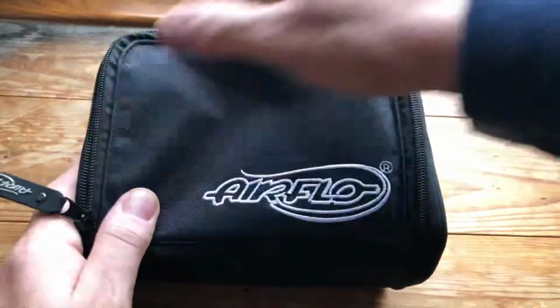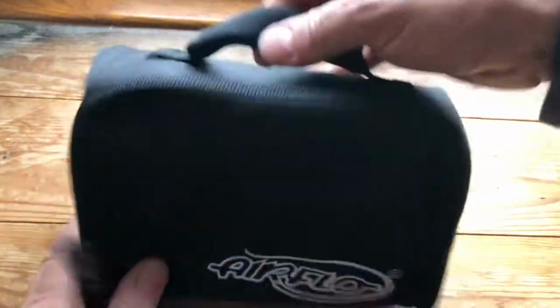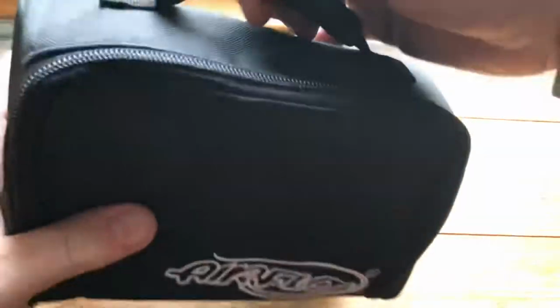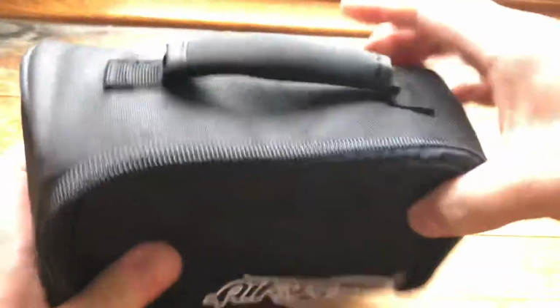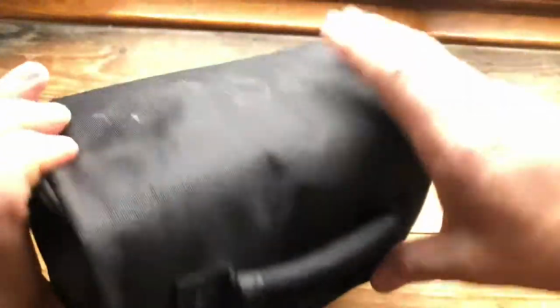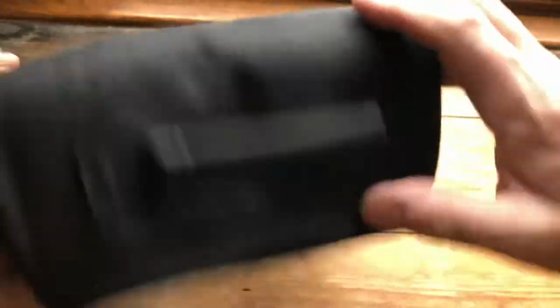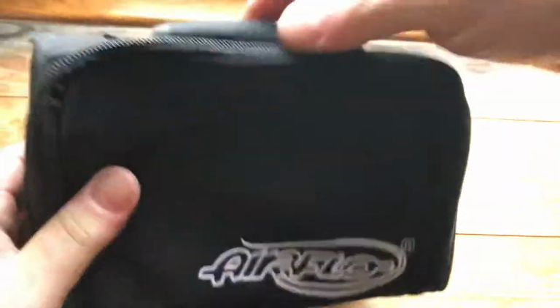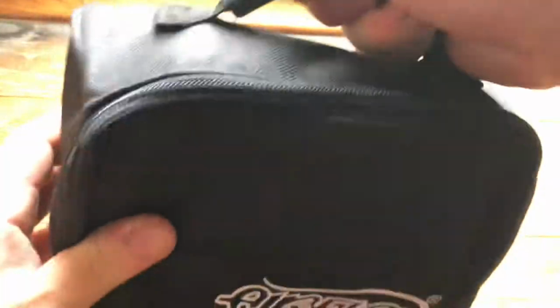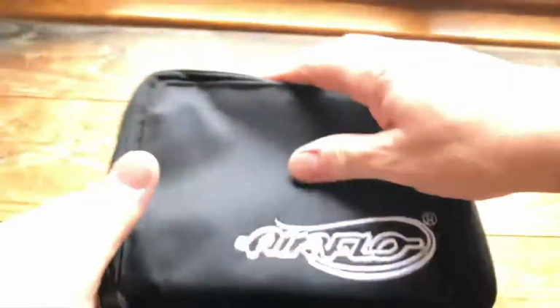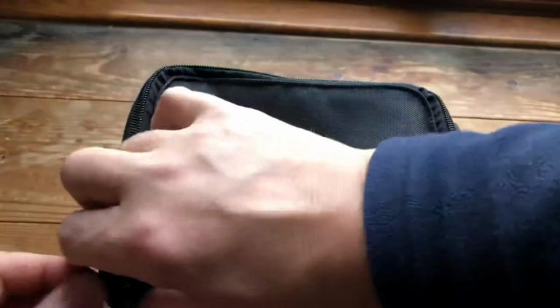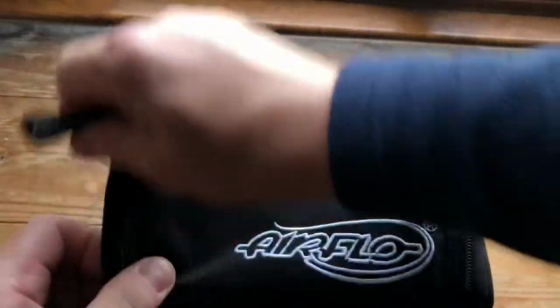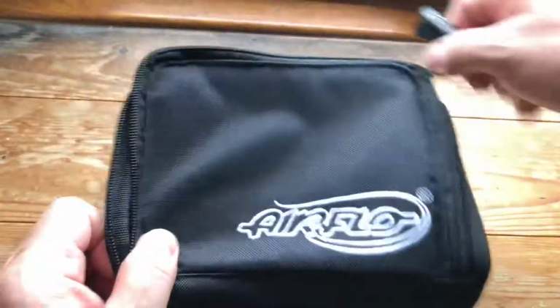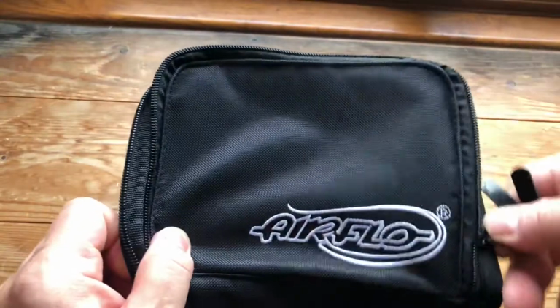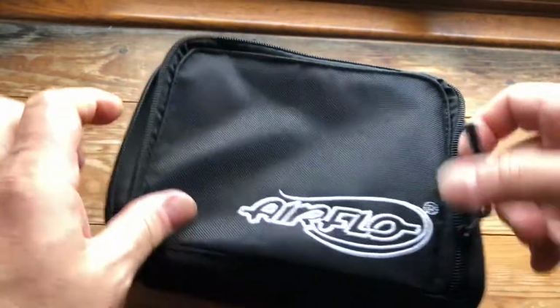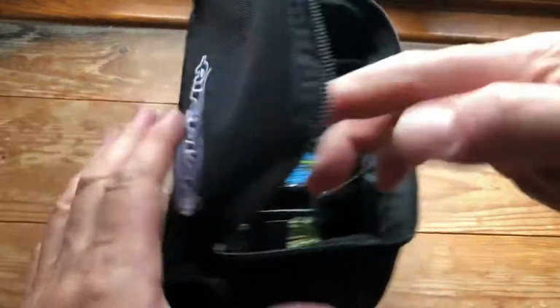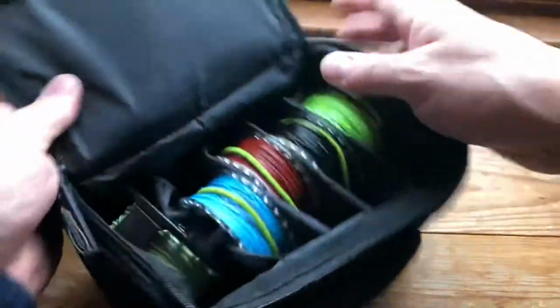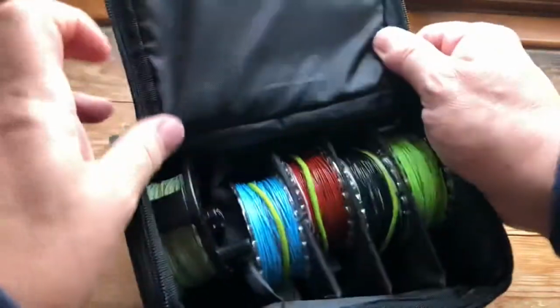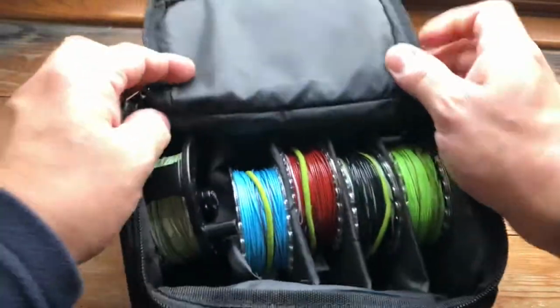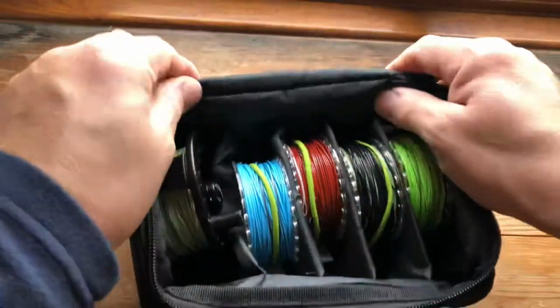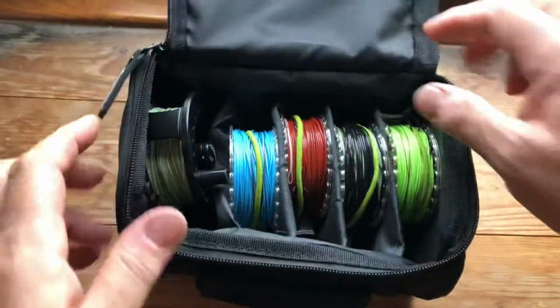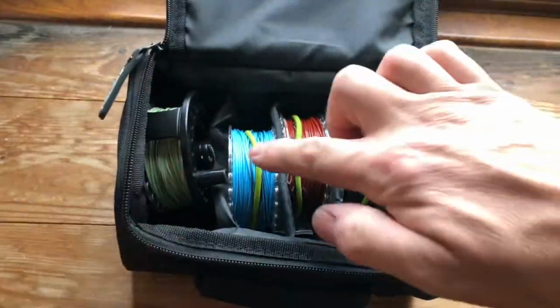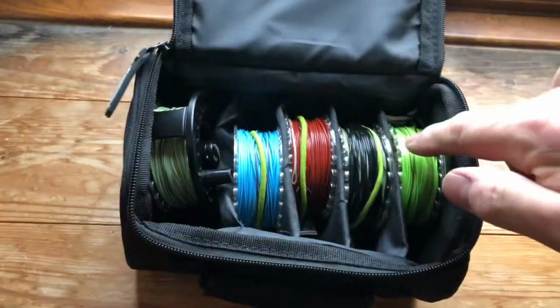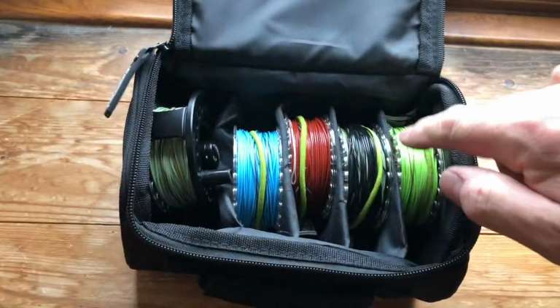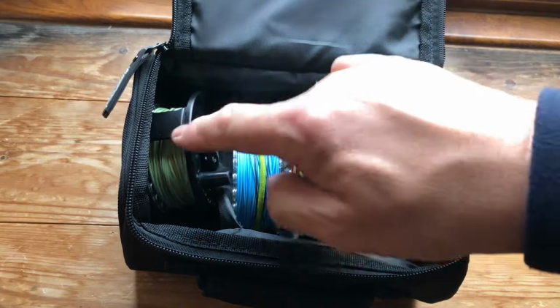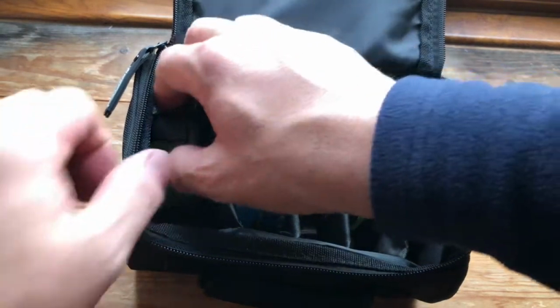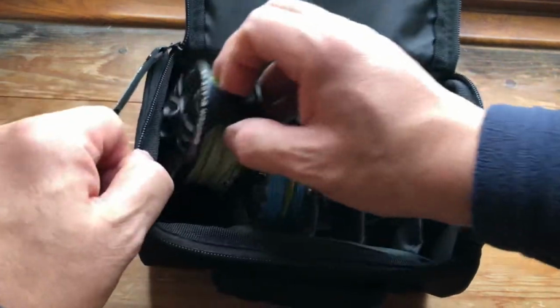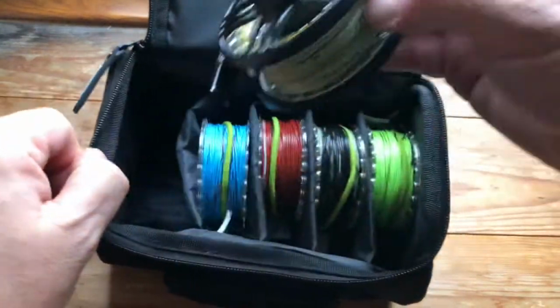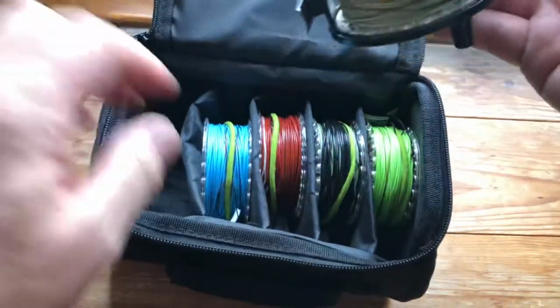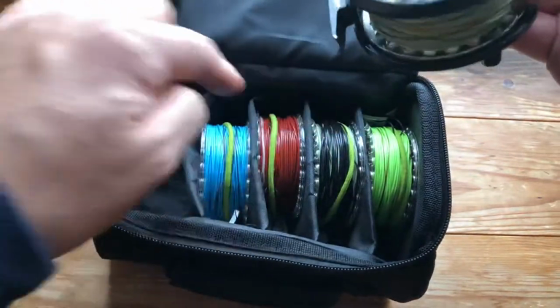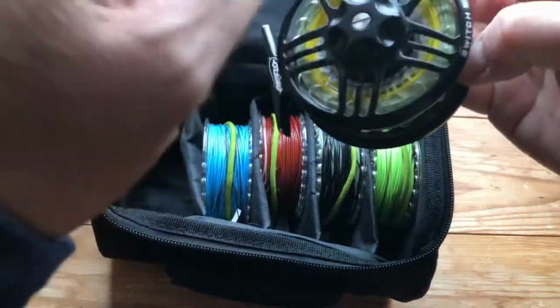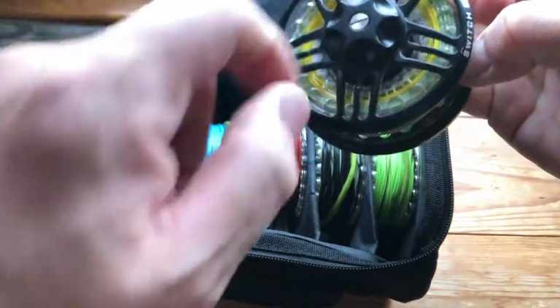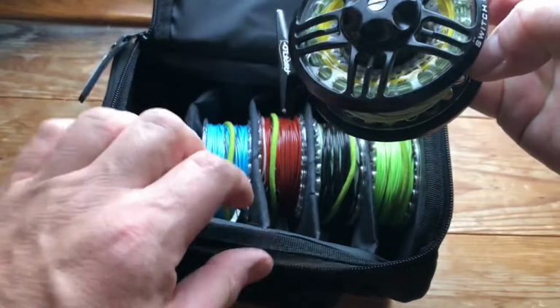It comes in a very nice bag with a handle on the top. If I show you this way — you get four individual cassettes and then you get your reel. In effect you get five cassettes because there's one already on the reel.